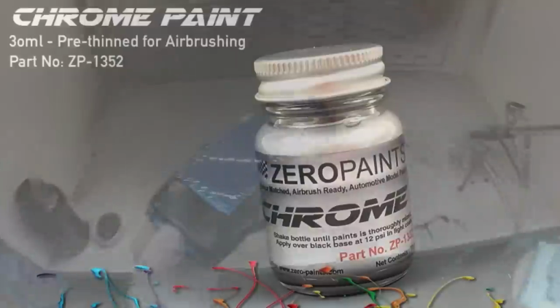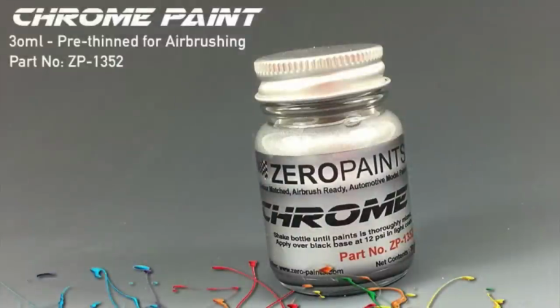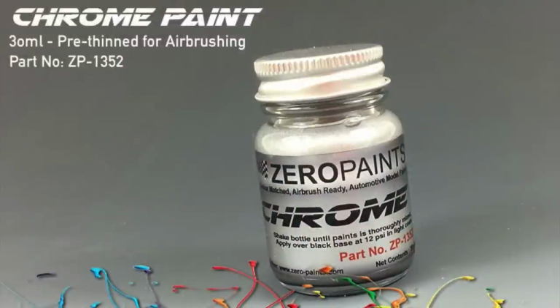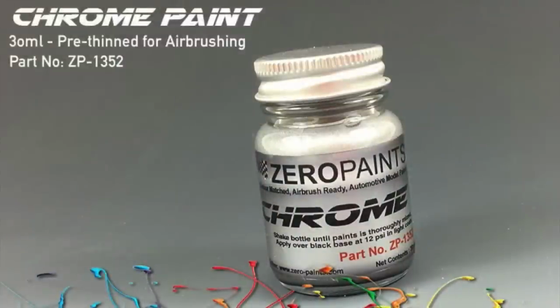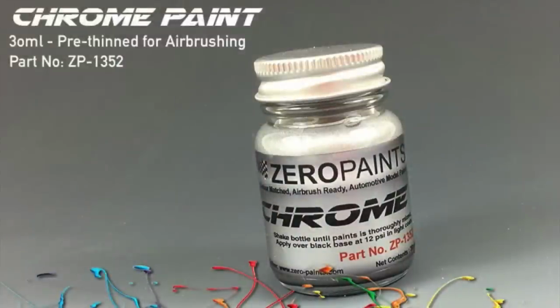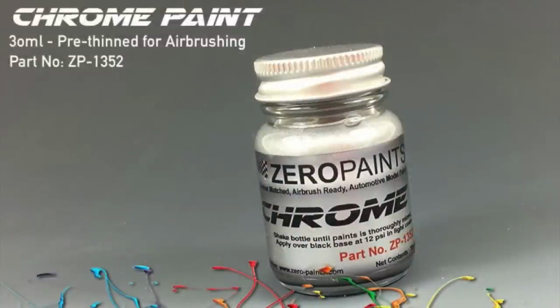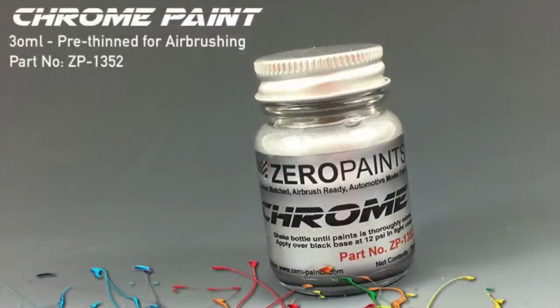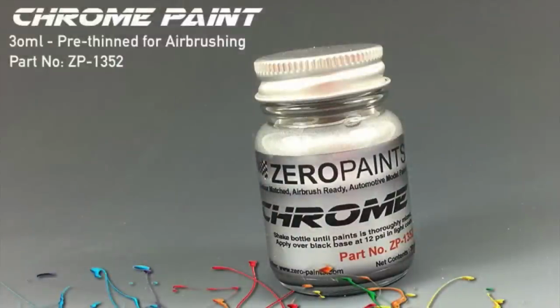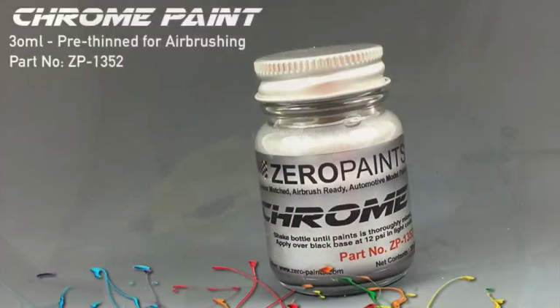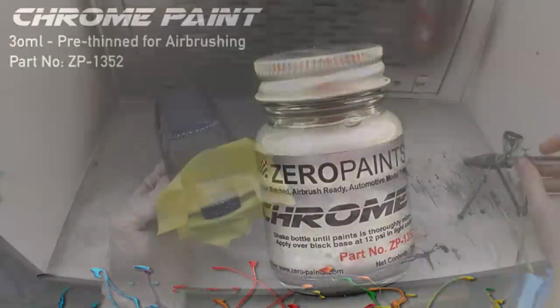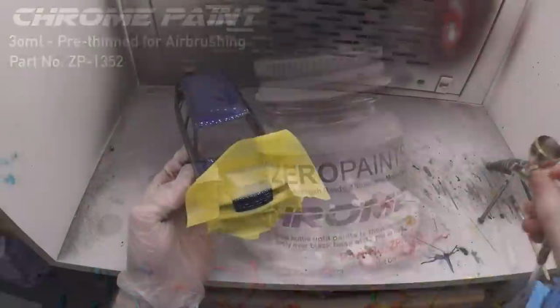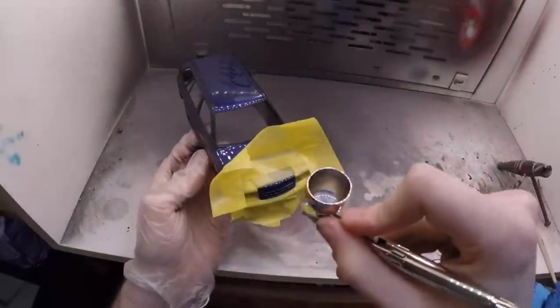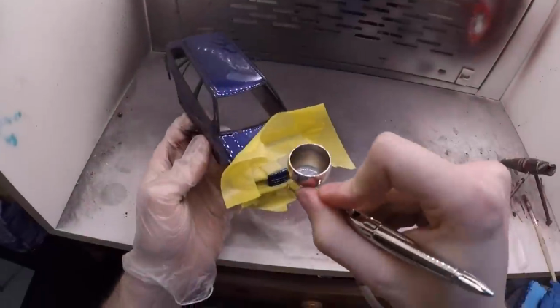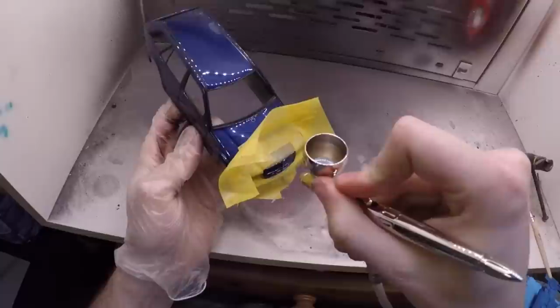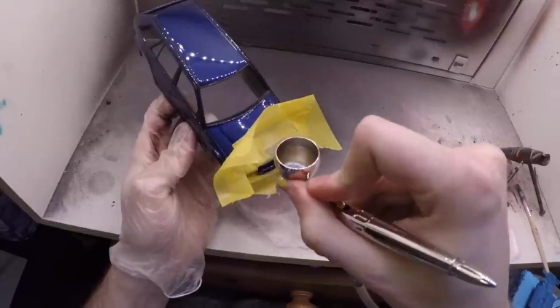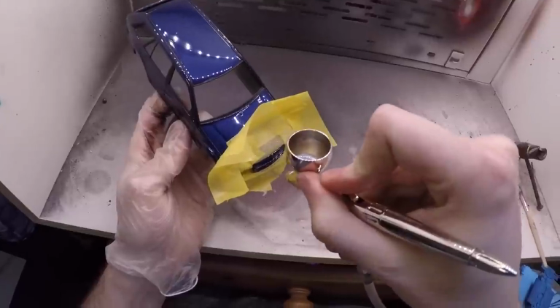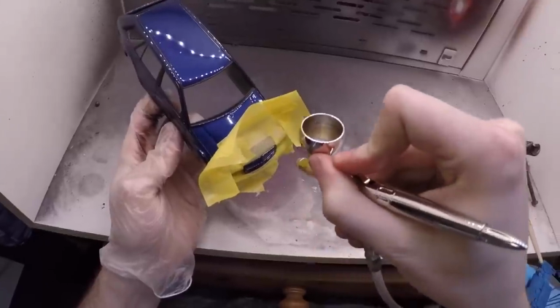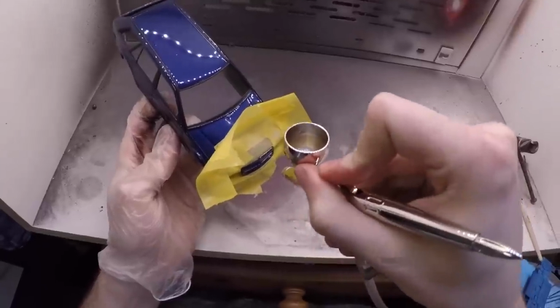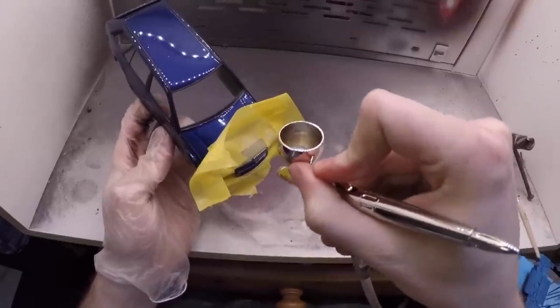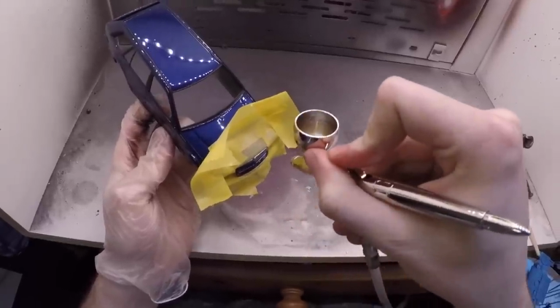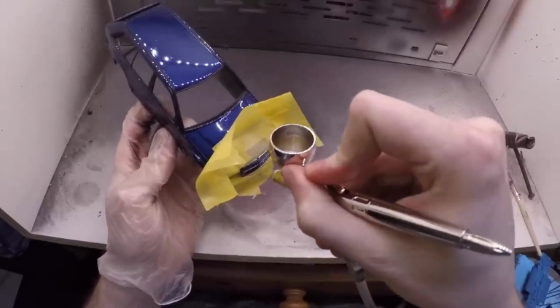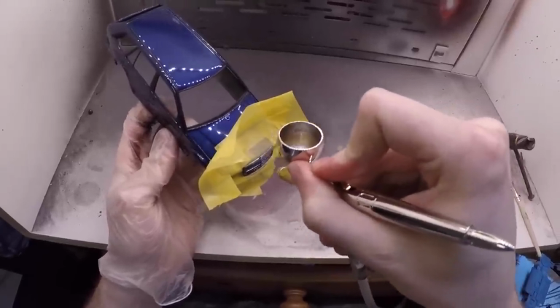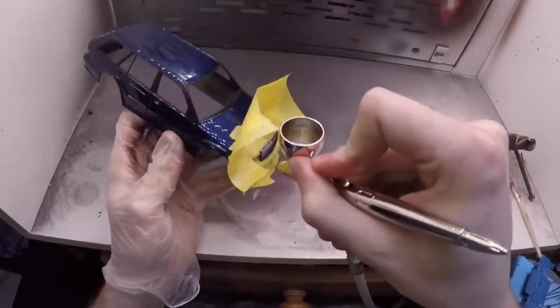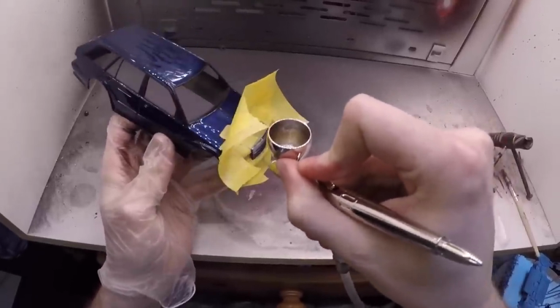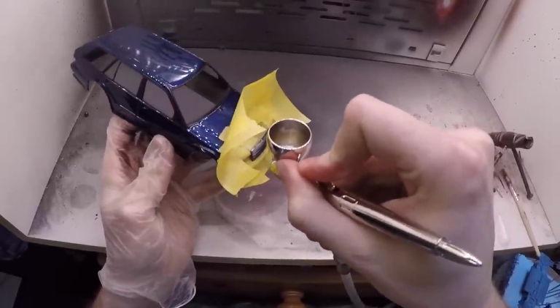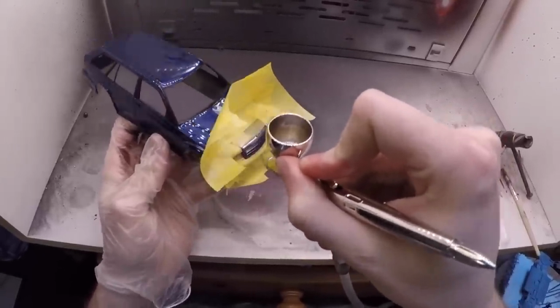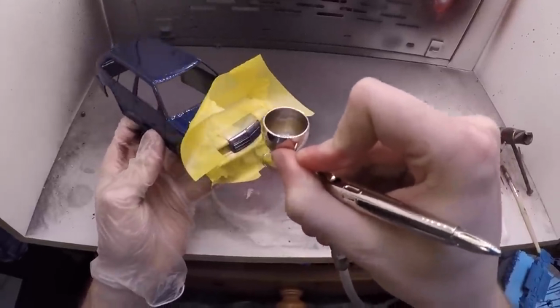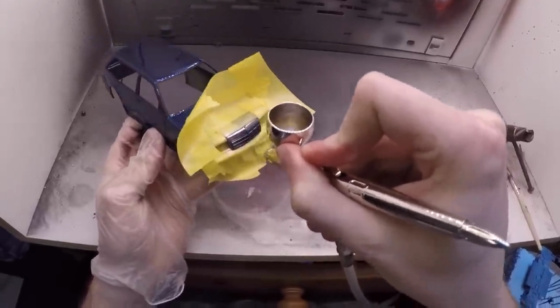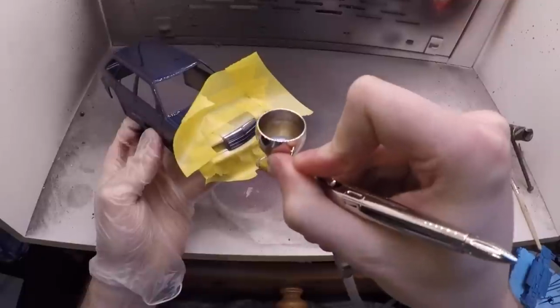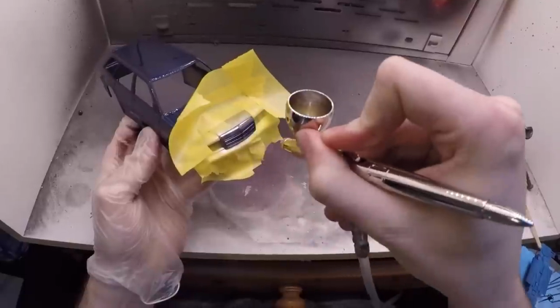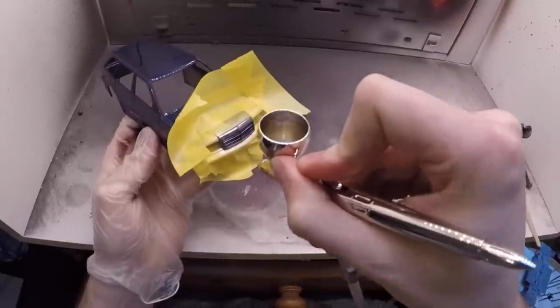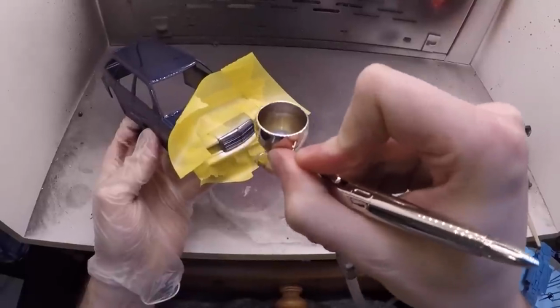While I was masking and painting on the body anyway, I also decided to go for the grille. I masked off the surrounding areas, then cut carefully around the grille itself and took out some Zero Paints chrome.